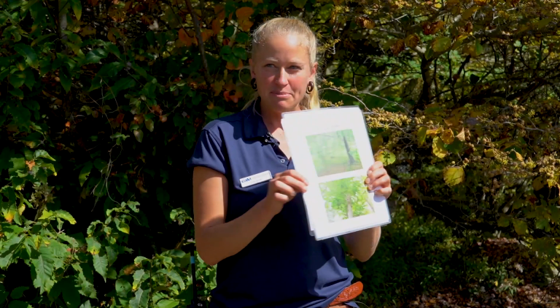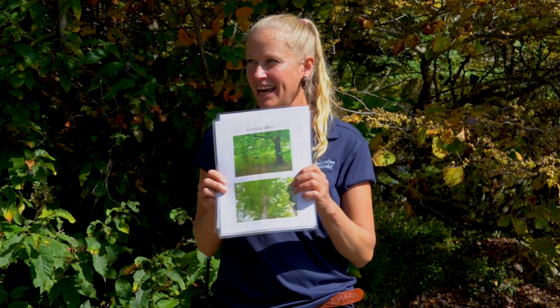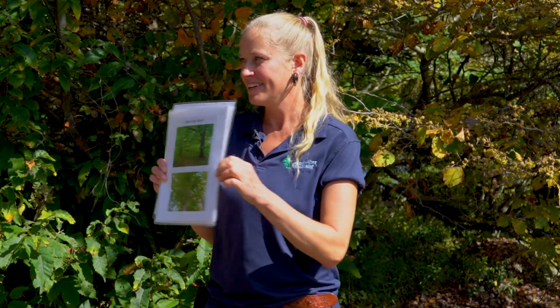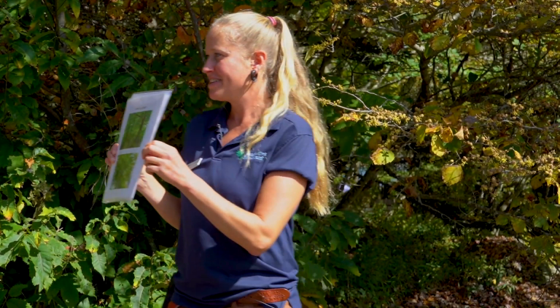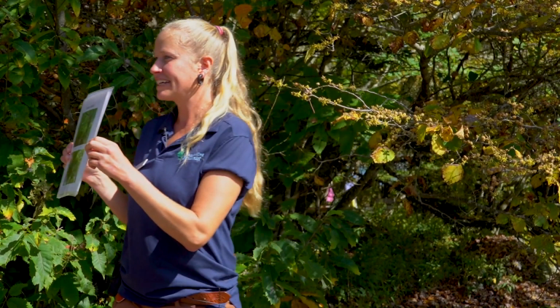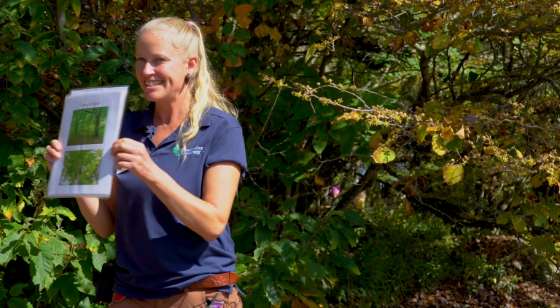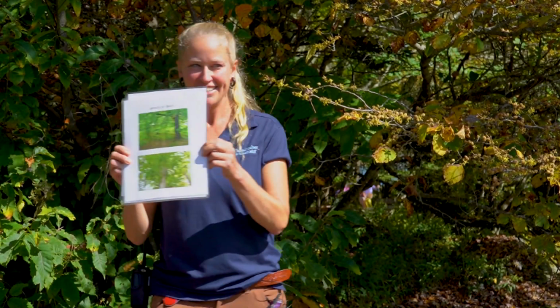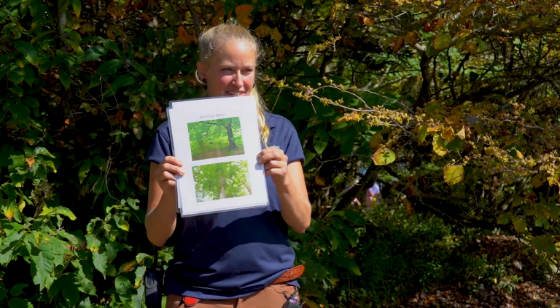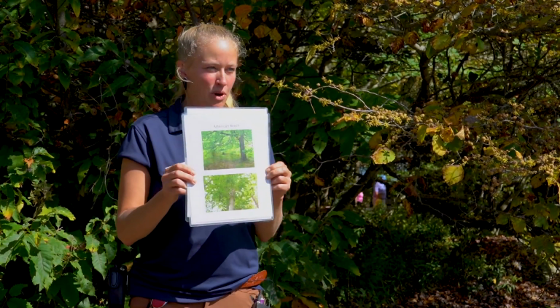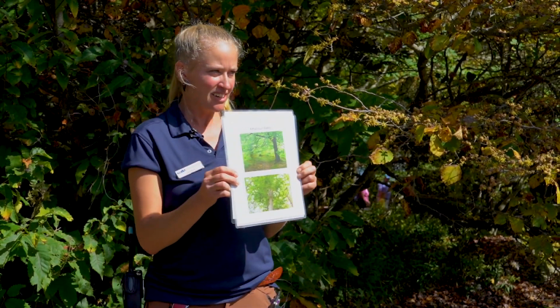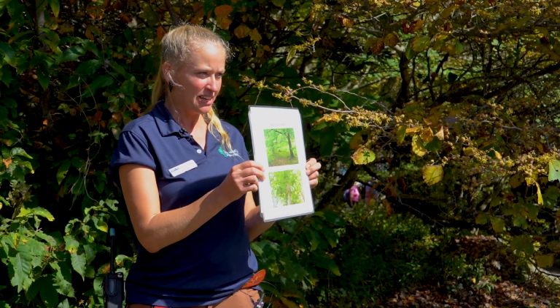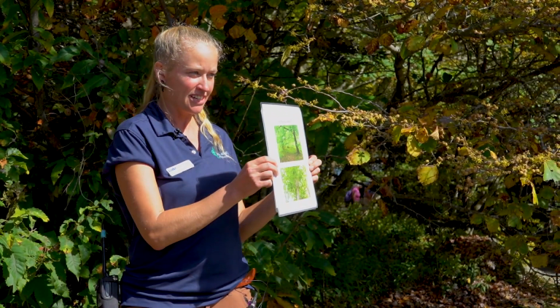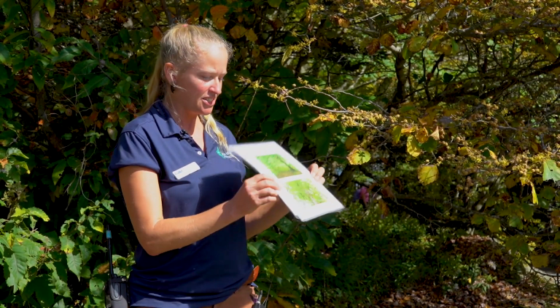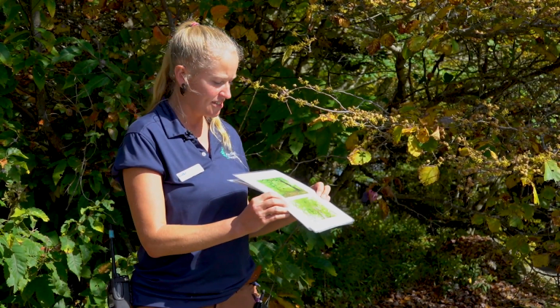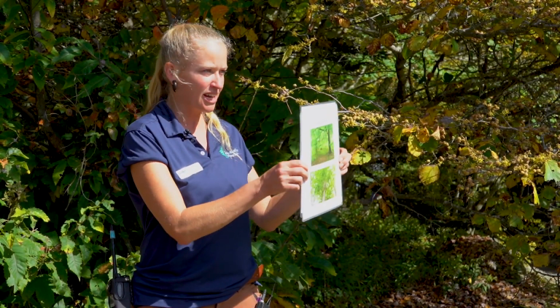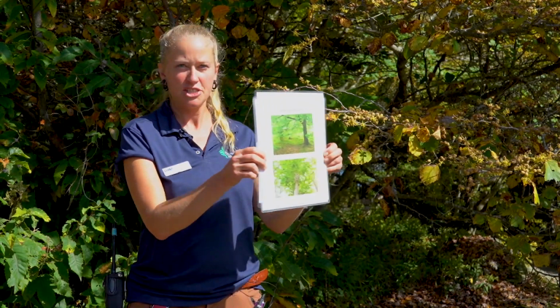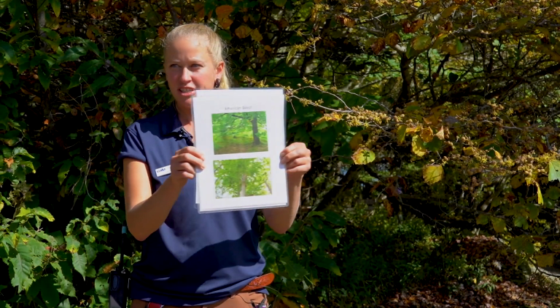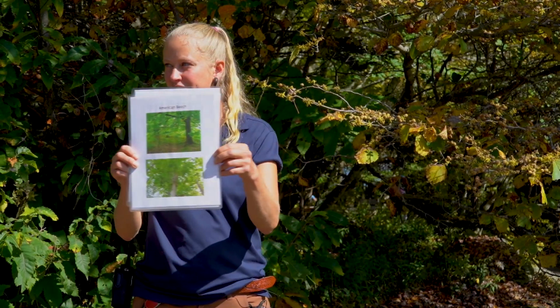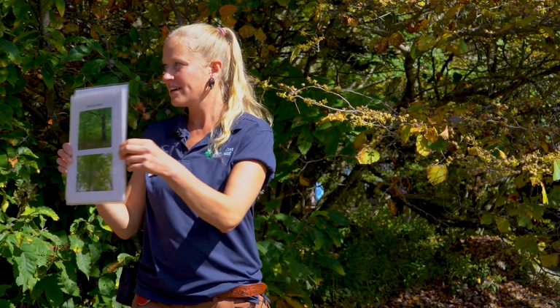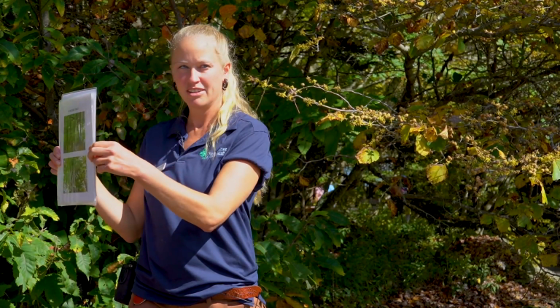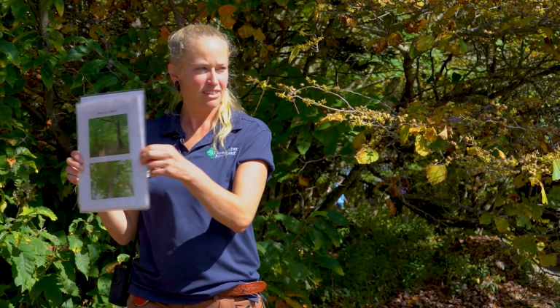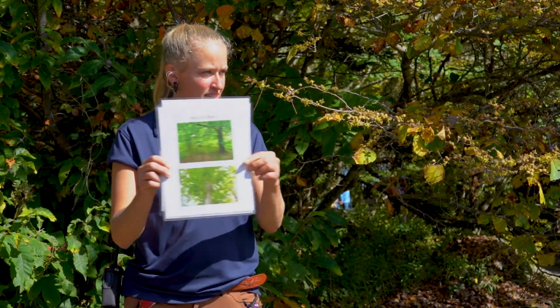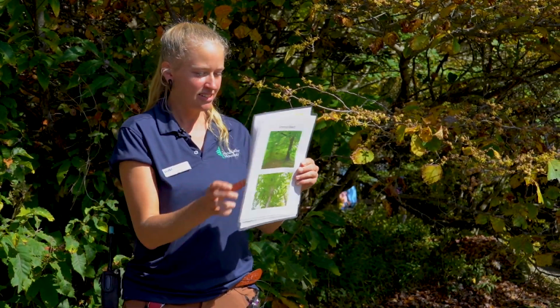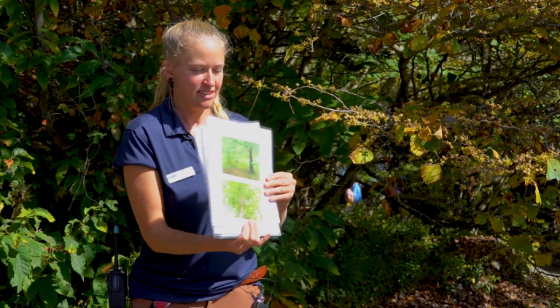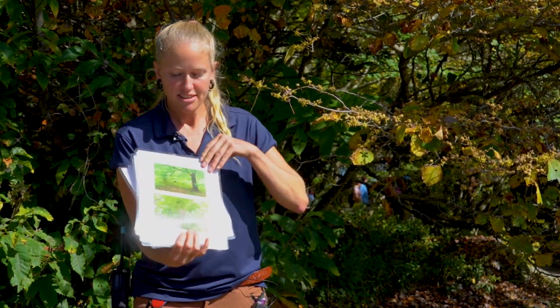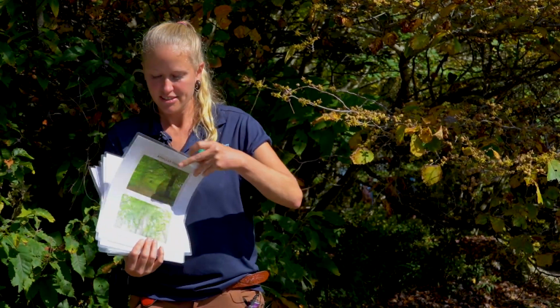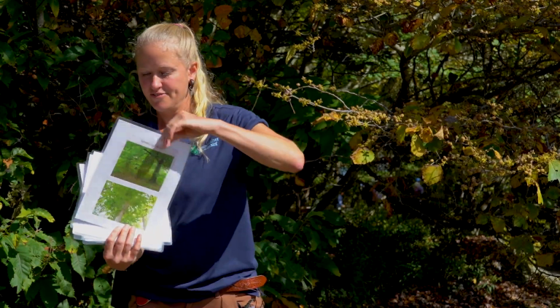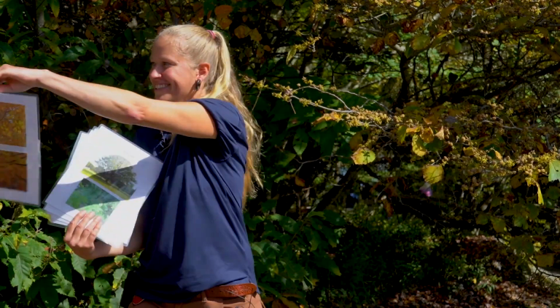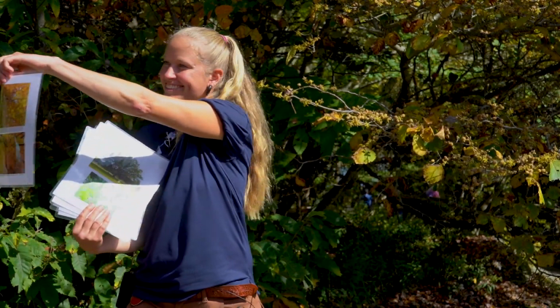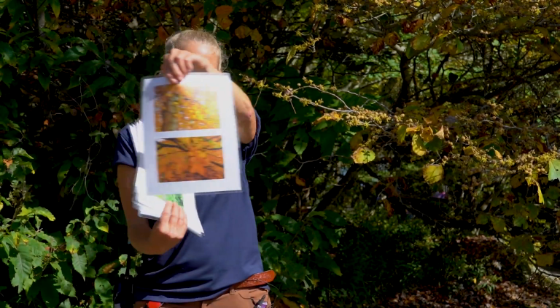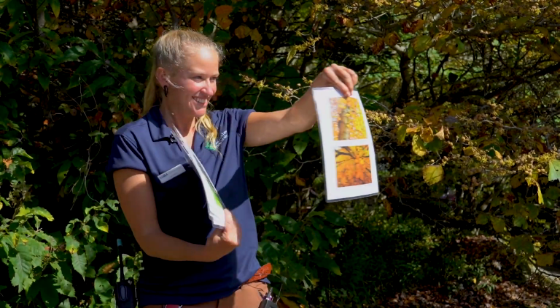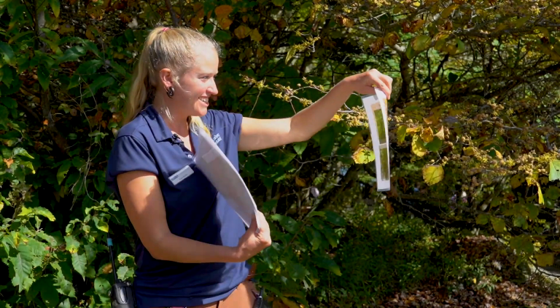We're going to play a game — guess what color you think these leaves are going to change. This is an American beech. Yellow? Nice one, well done.